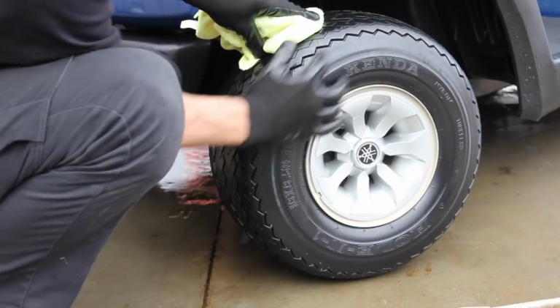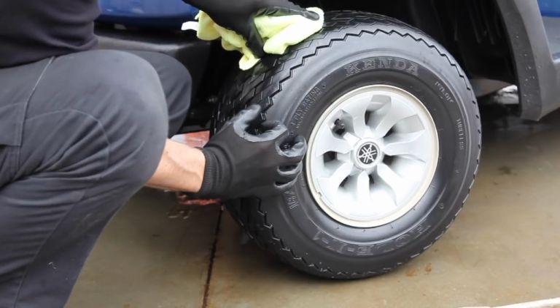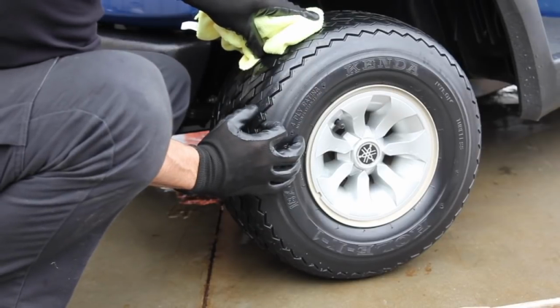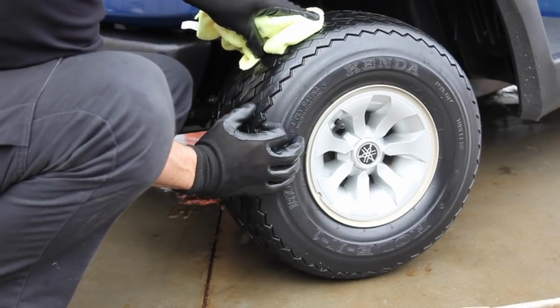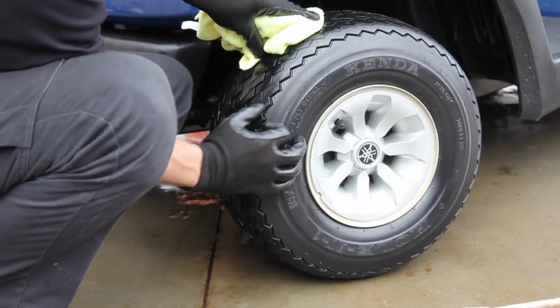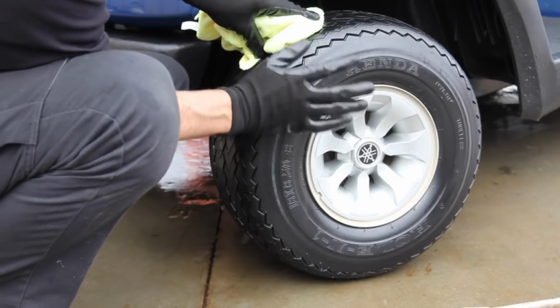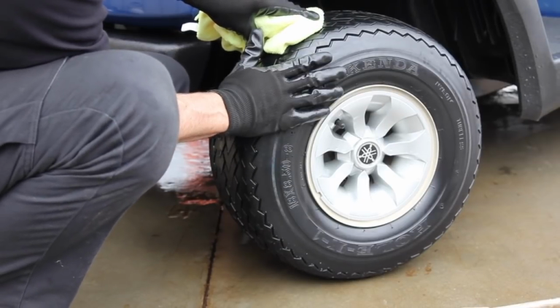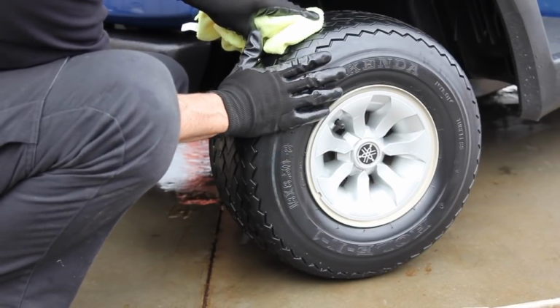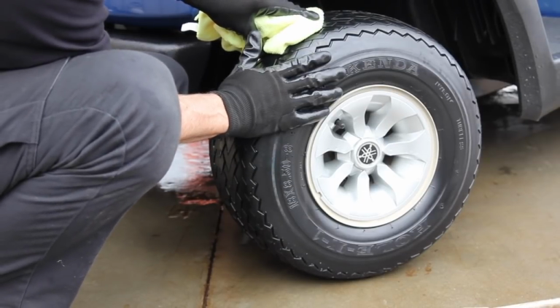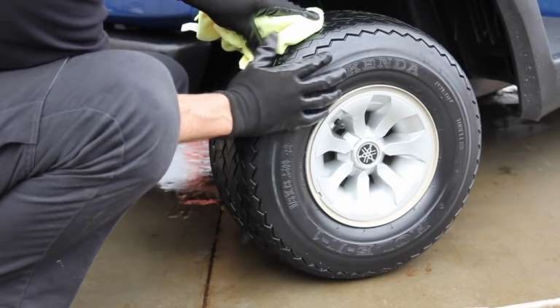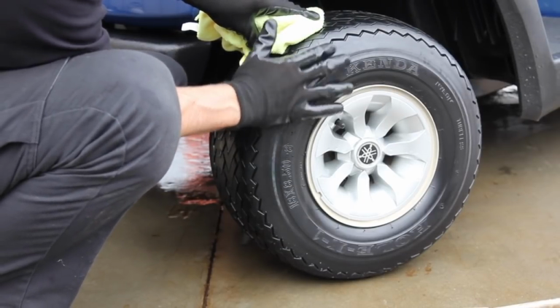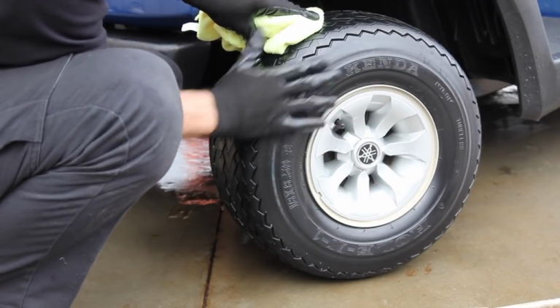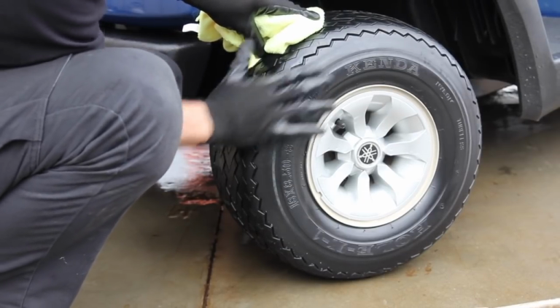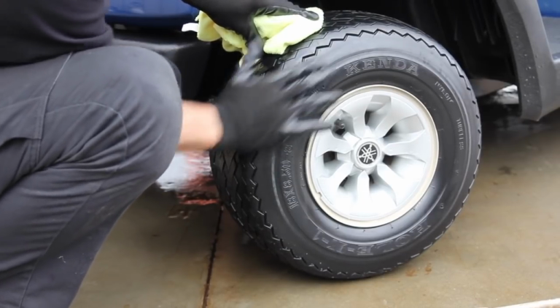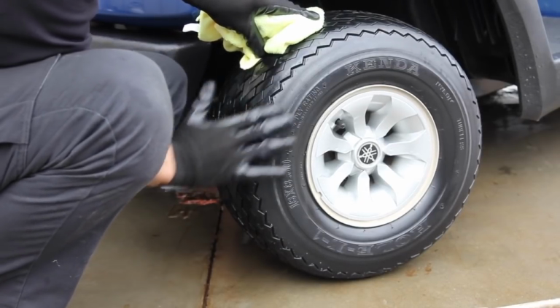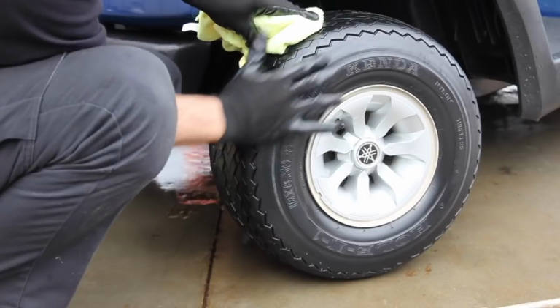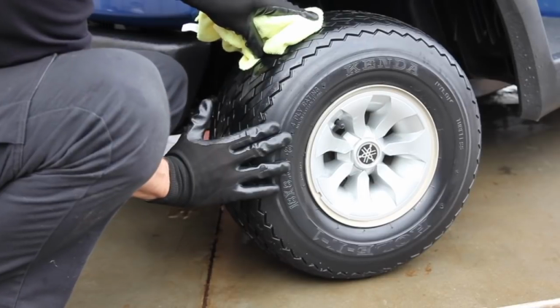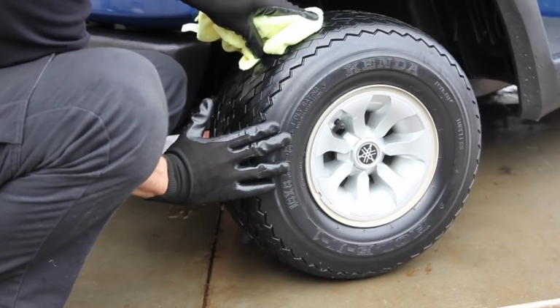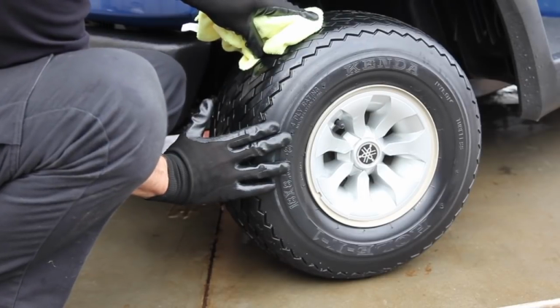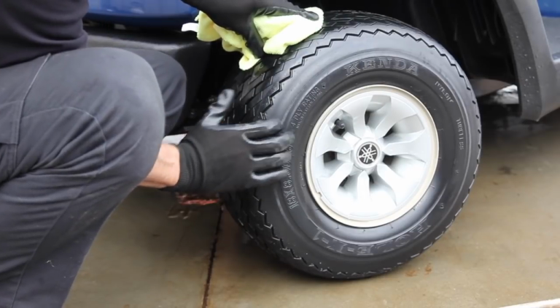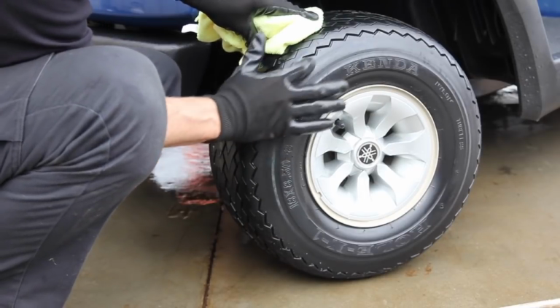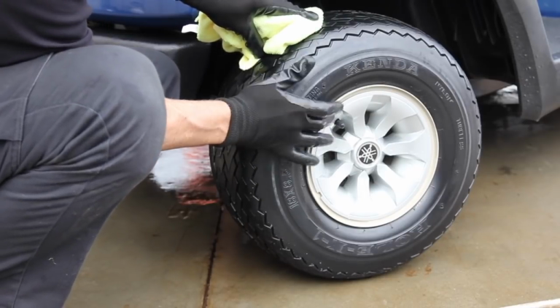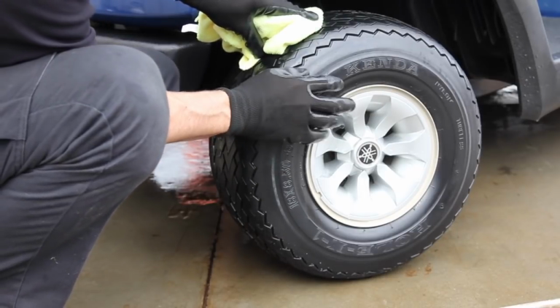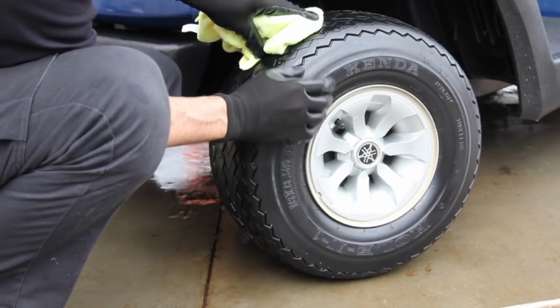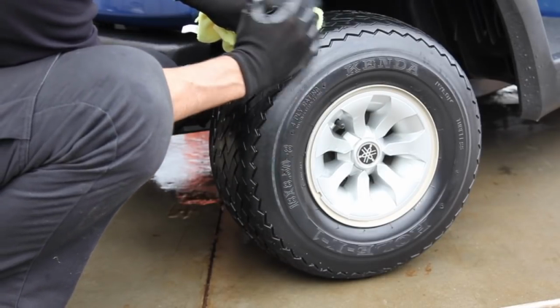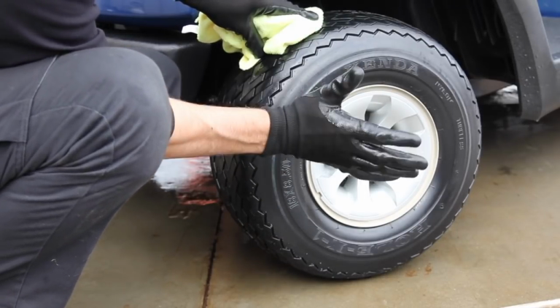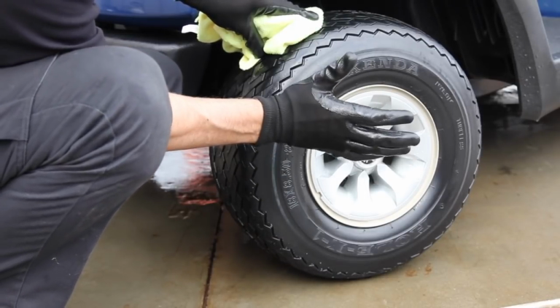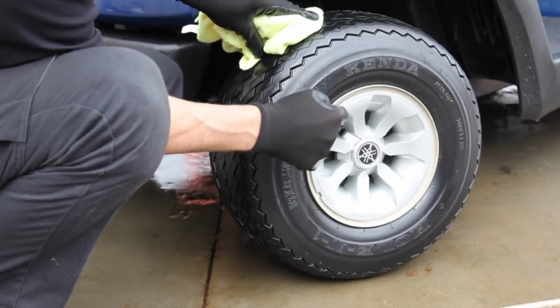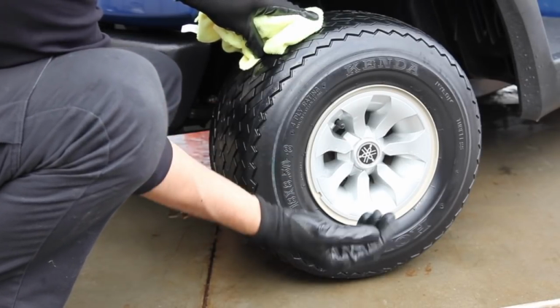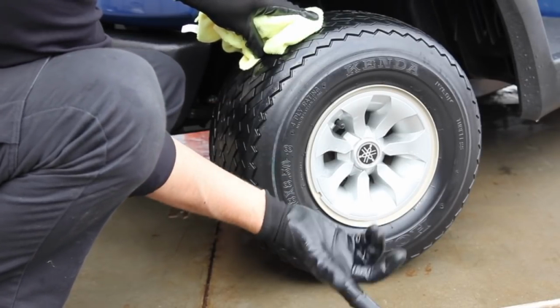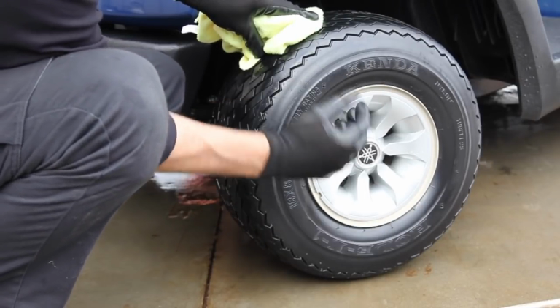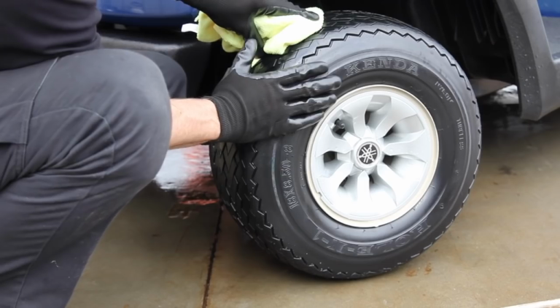This will also prevent dry rot and keep the tire much cleaner once you've coated the surface with Renew Protect. You will not need tire cleaner — just mild soap or a light spray.